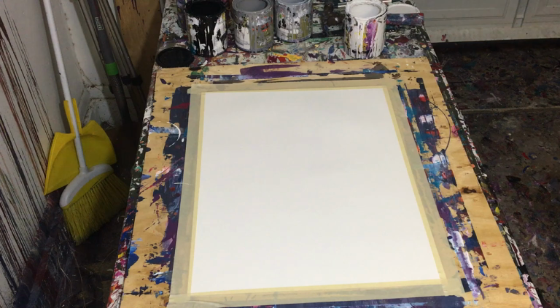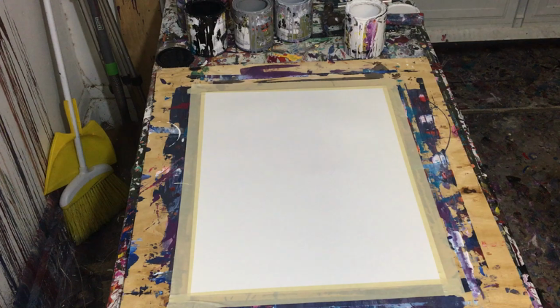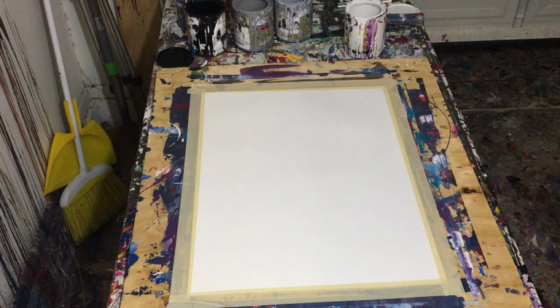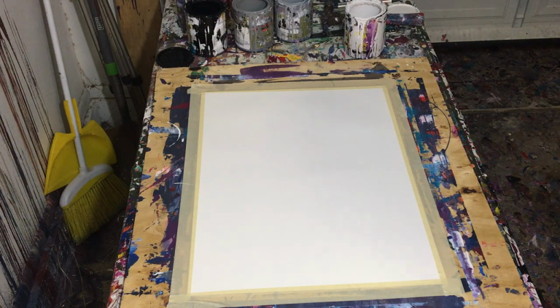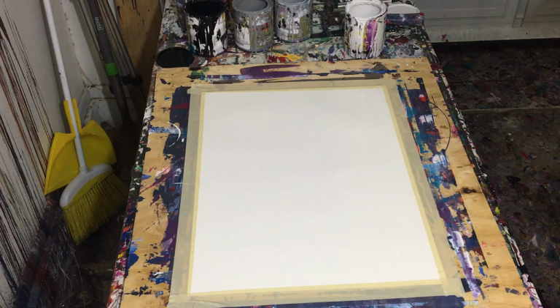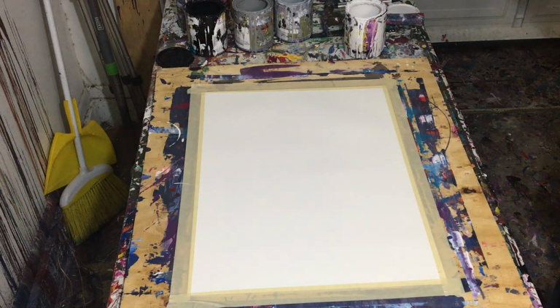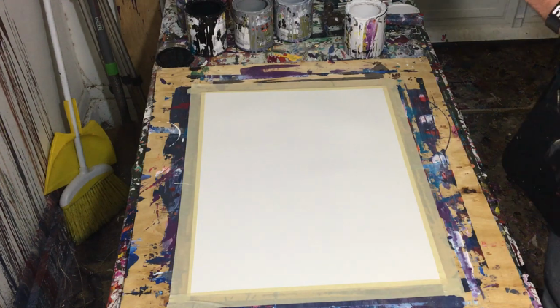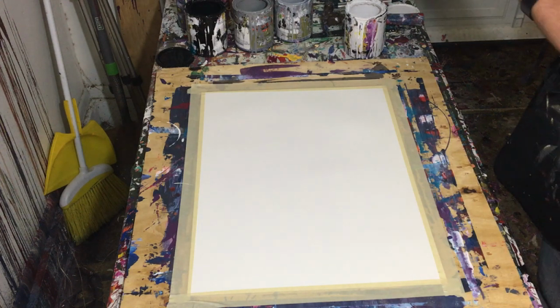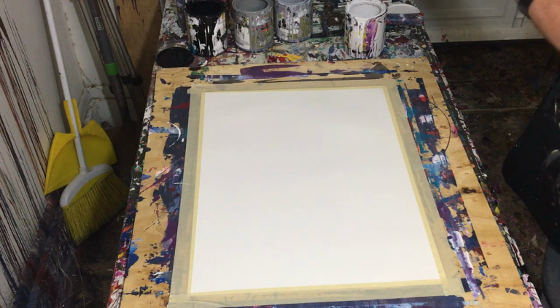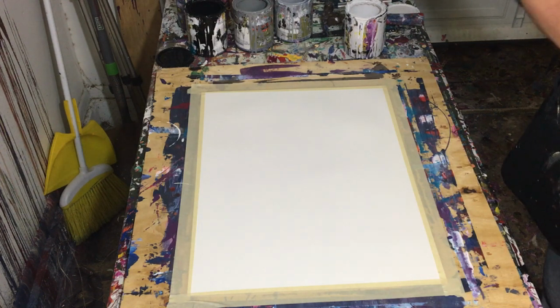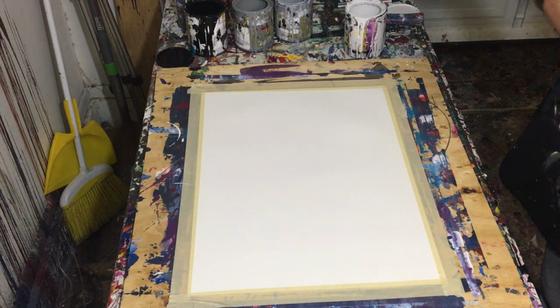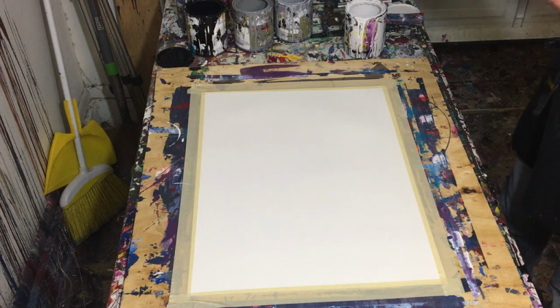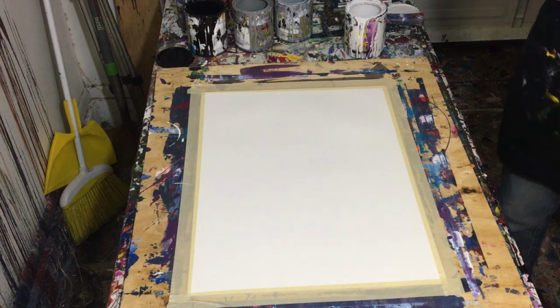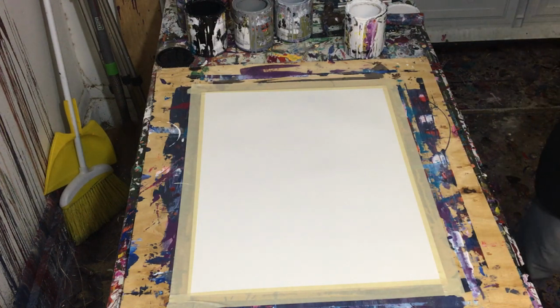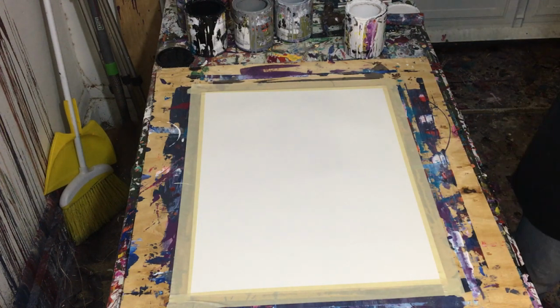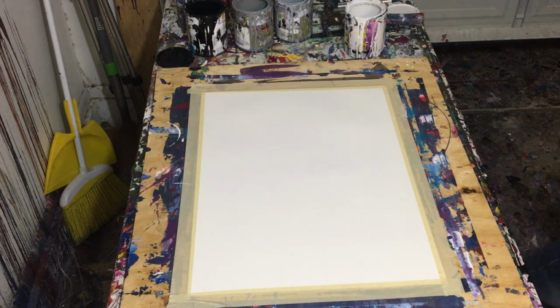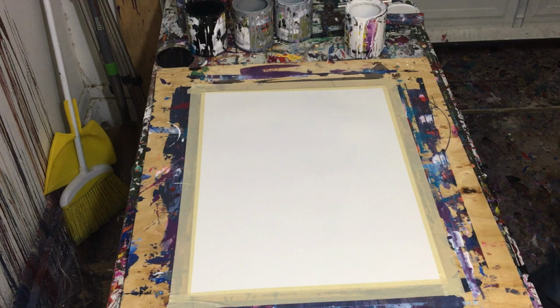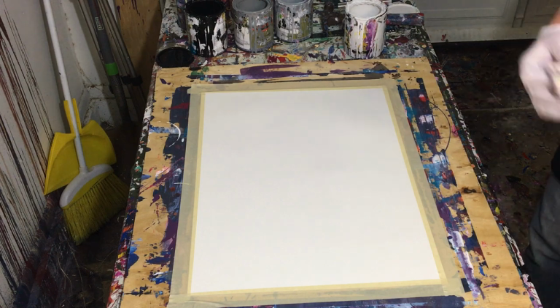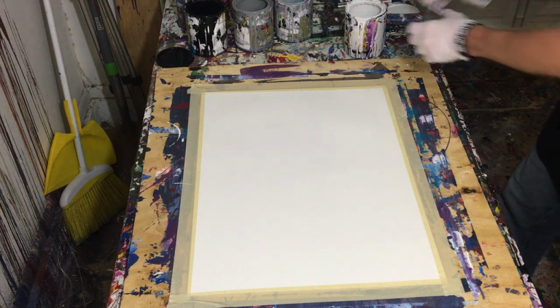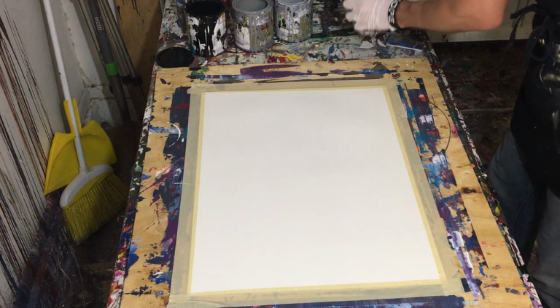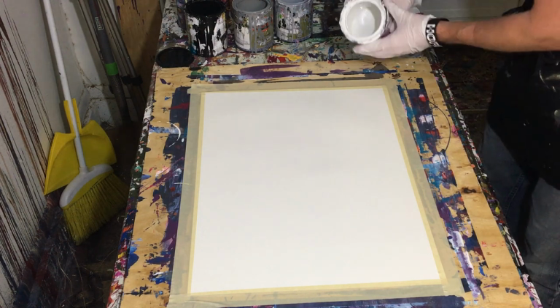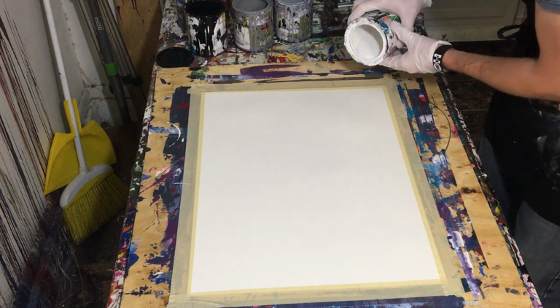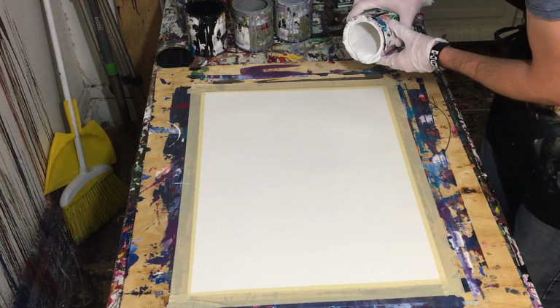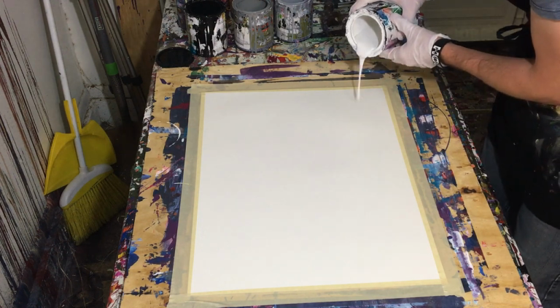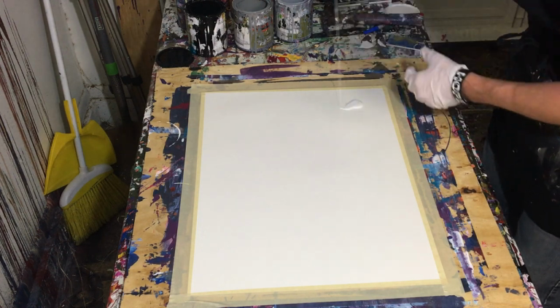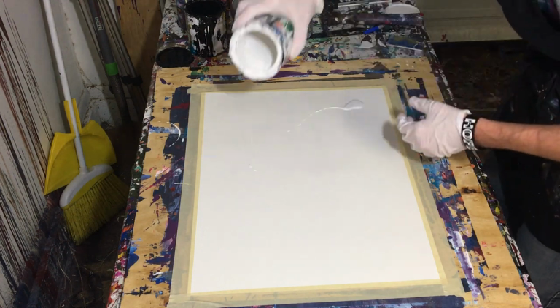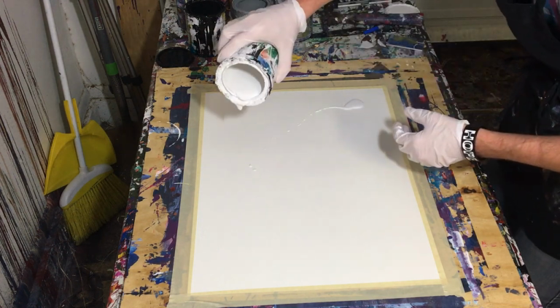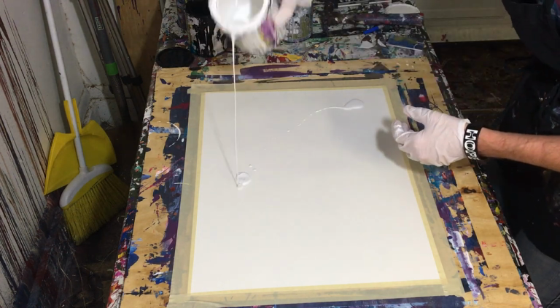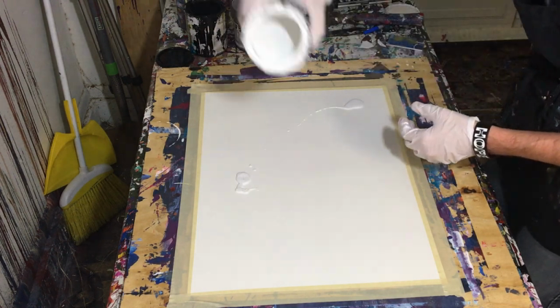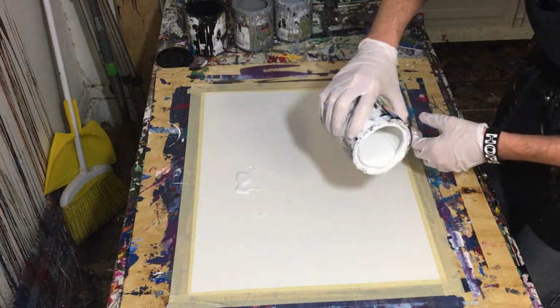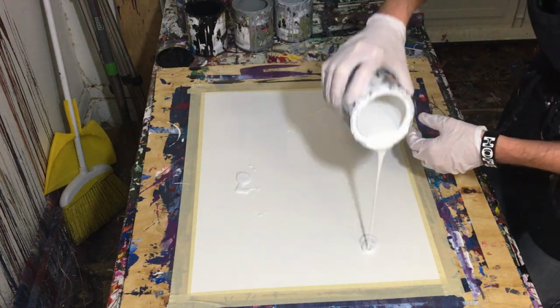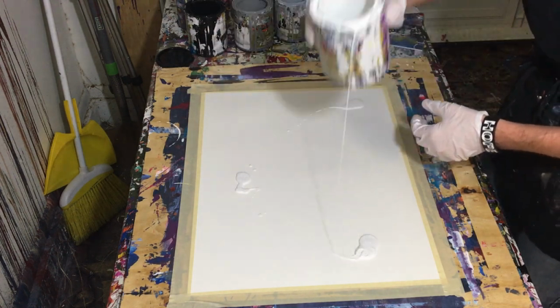Hey everyone, Cody here, and welcome back to another video. Today I've got a decent-sized monochromatic painting for you.